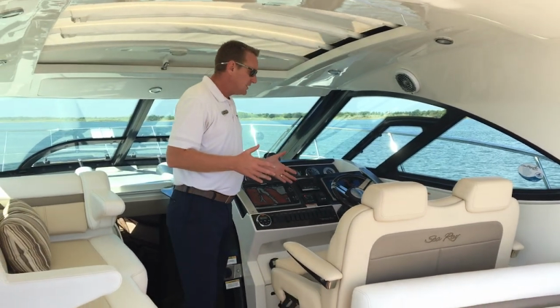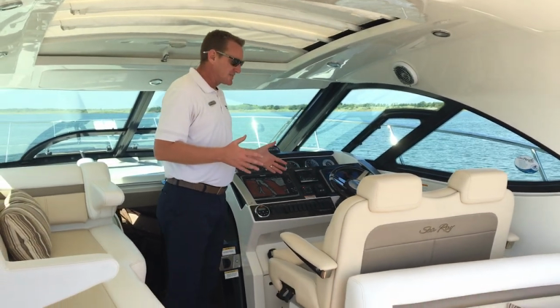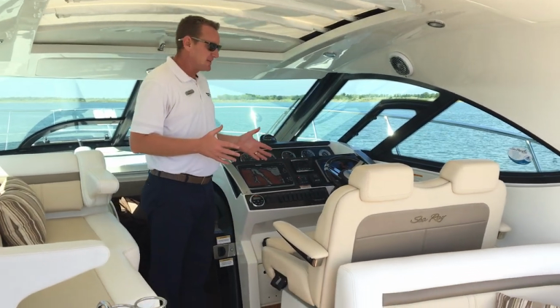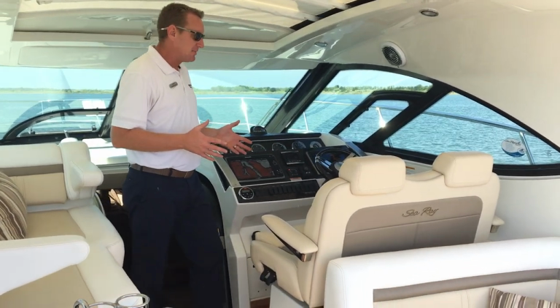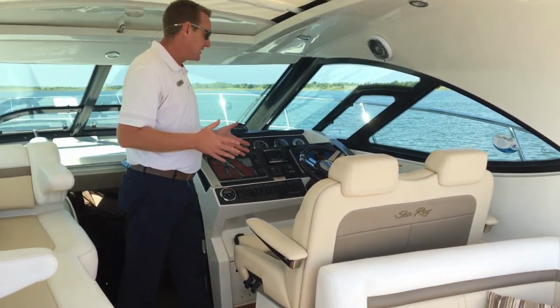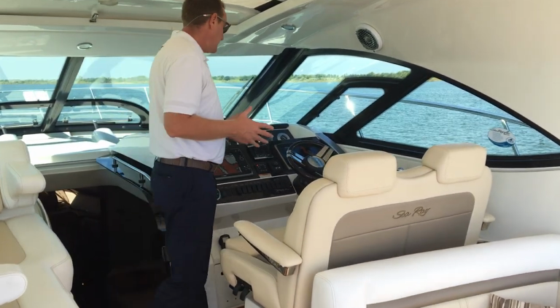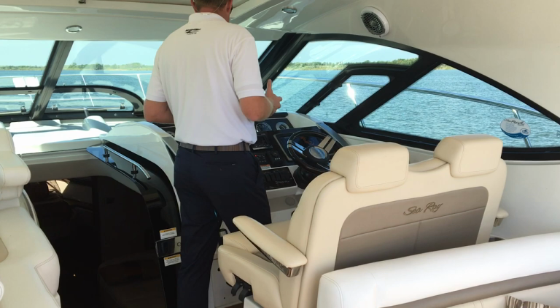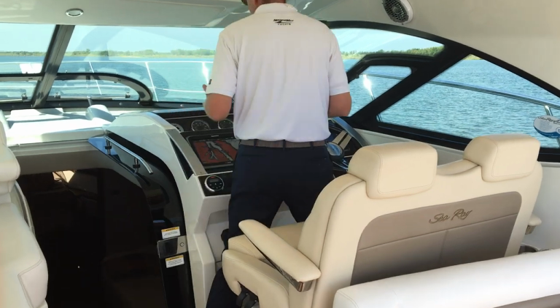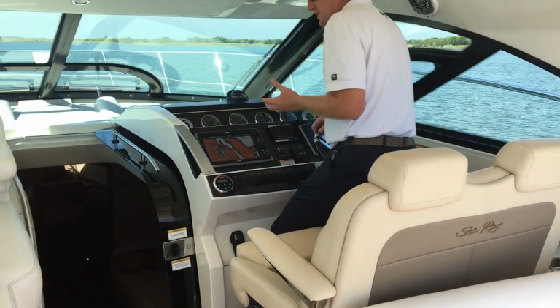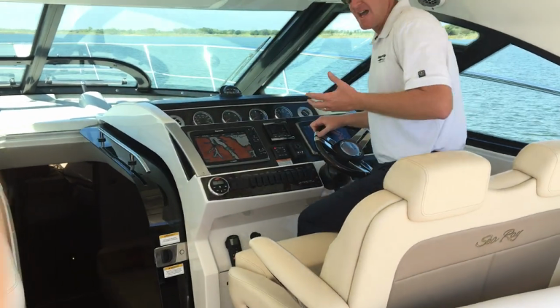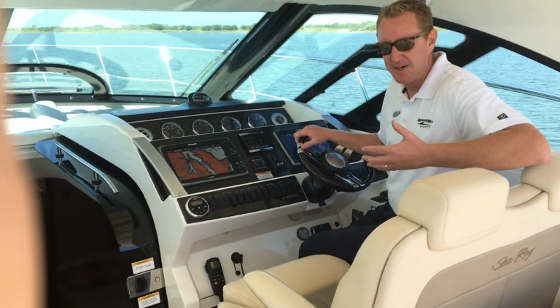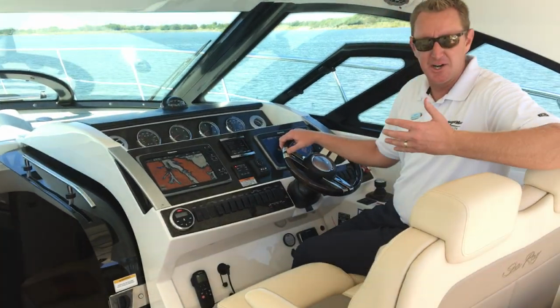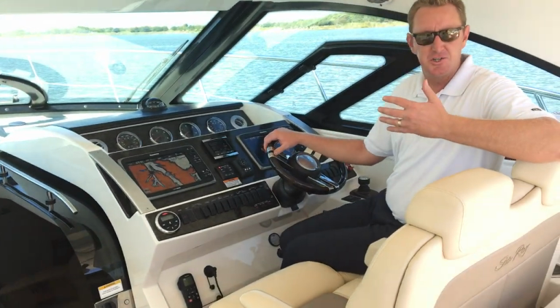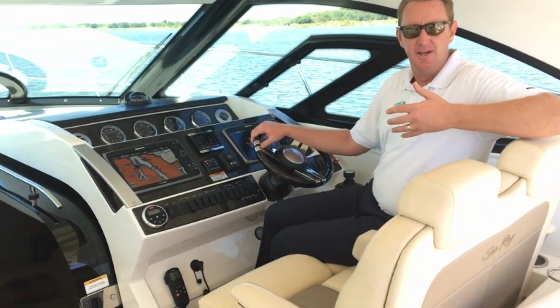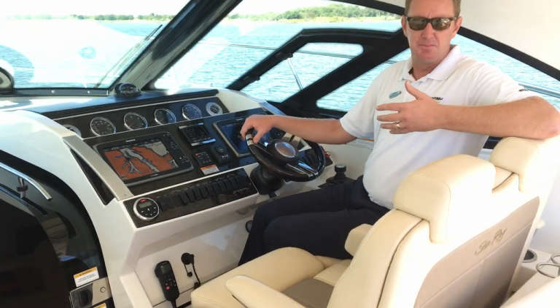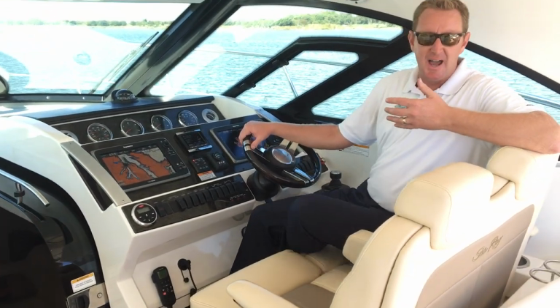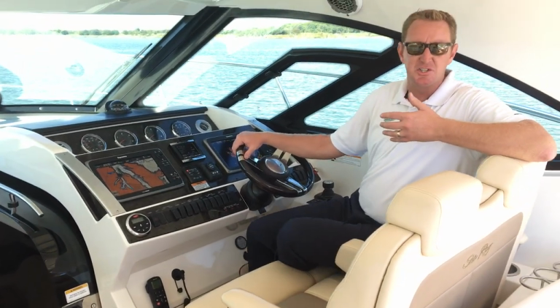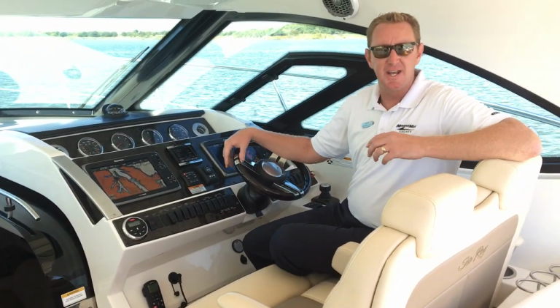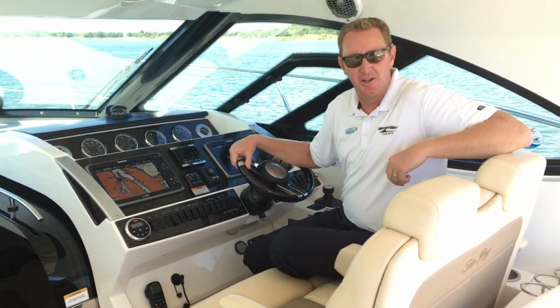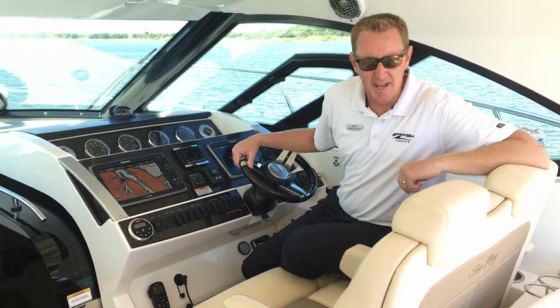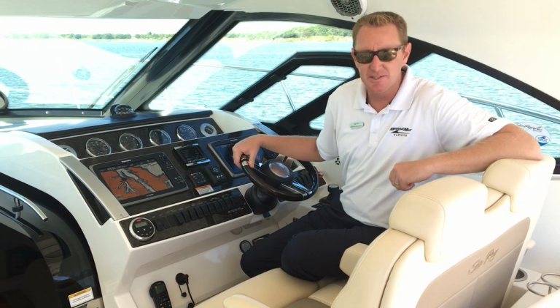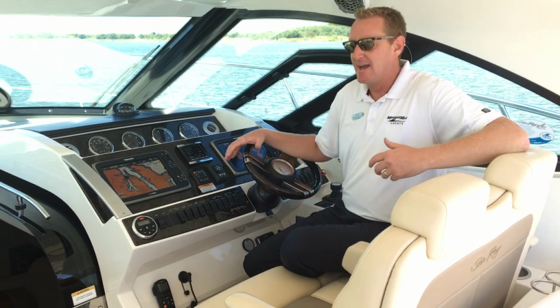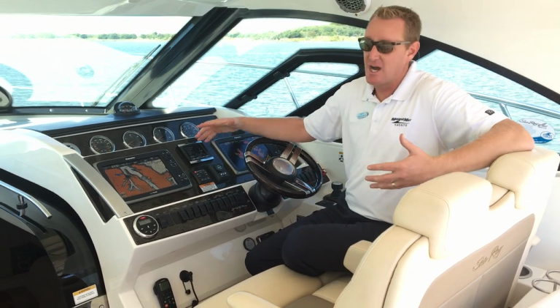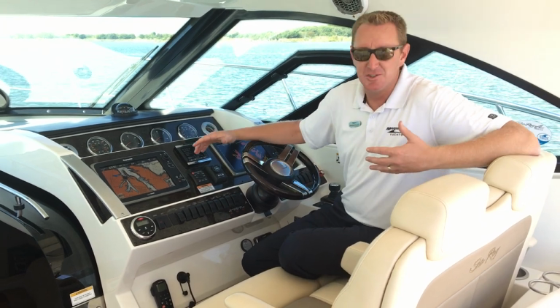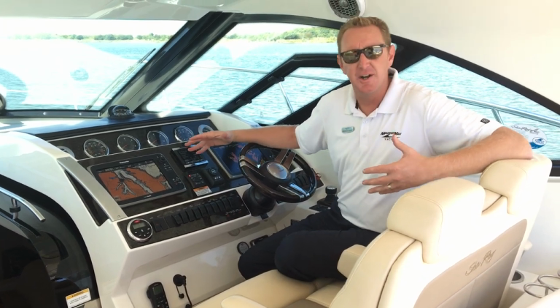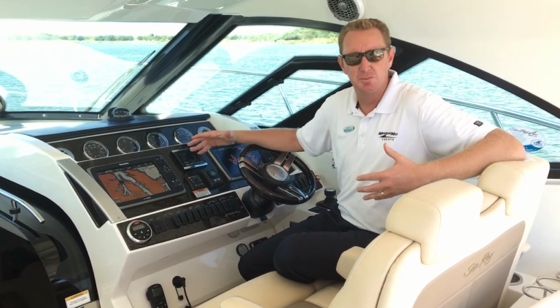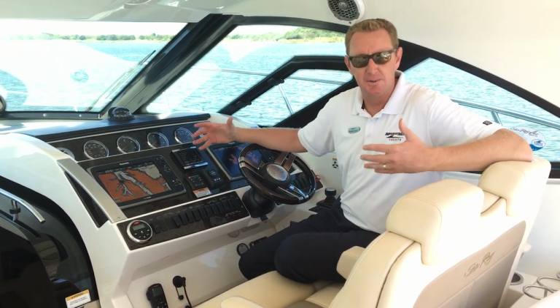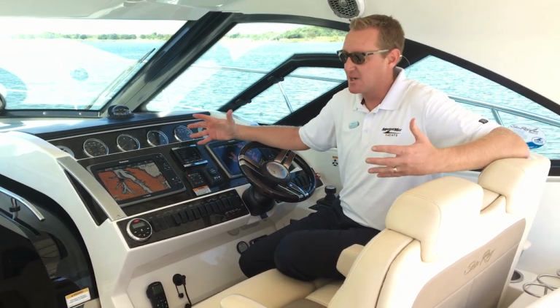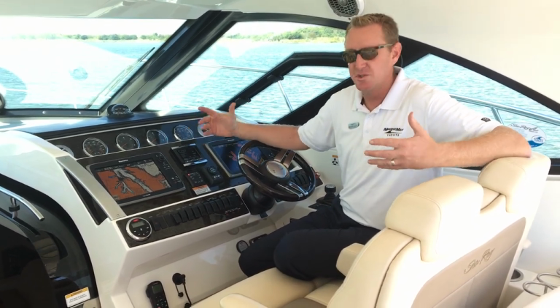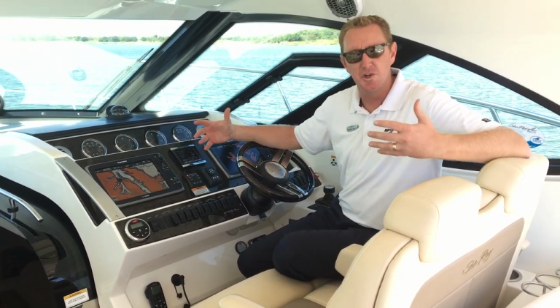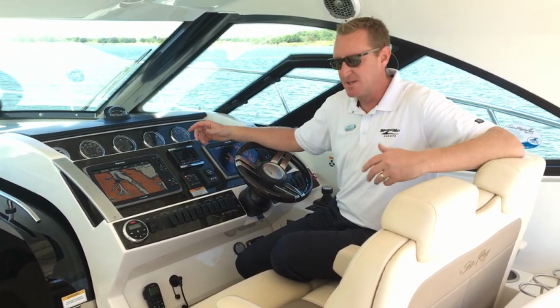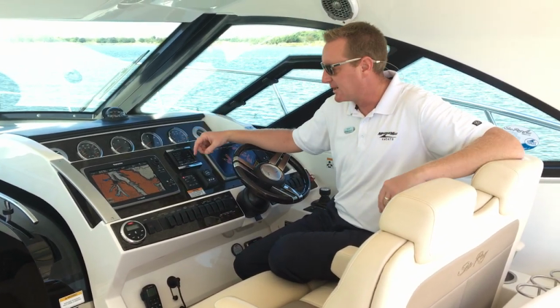As we step into the helm area, the first thing you'll notice when you sit down here is air conditioning. It's about a 96-degree day here in Dallas, and this cockpit is very comfortable because the air conditioning is recirculating through here.